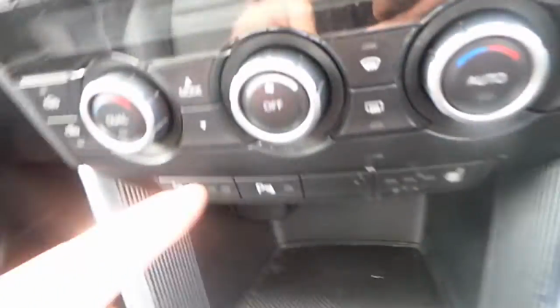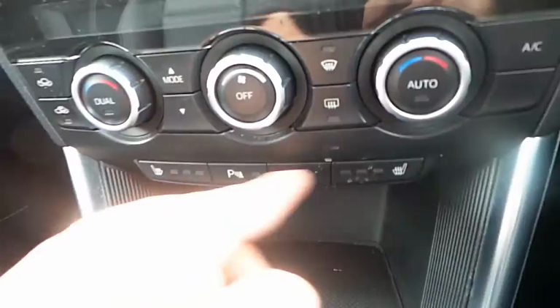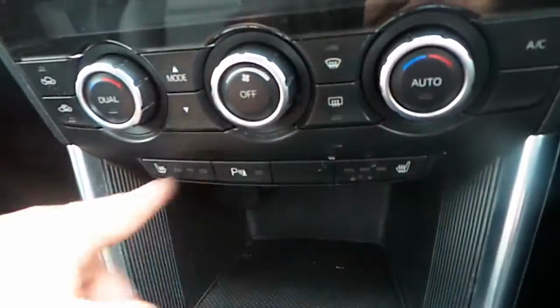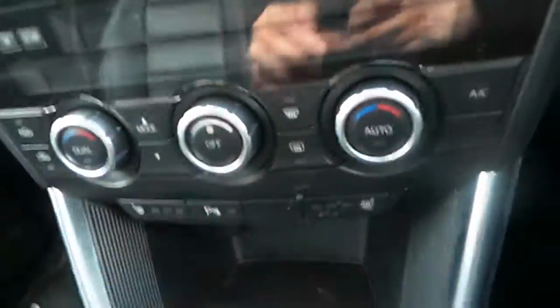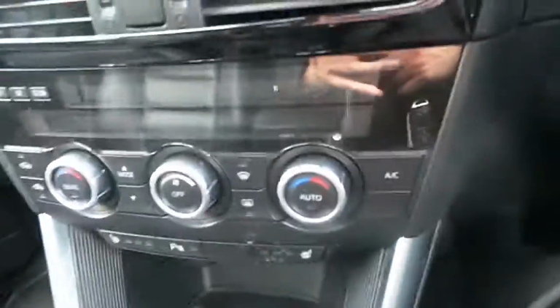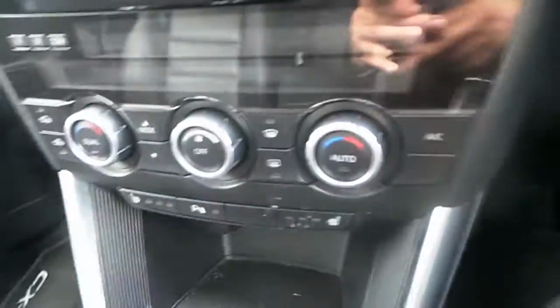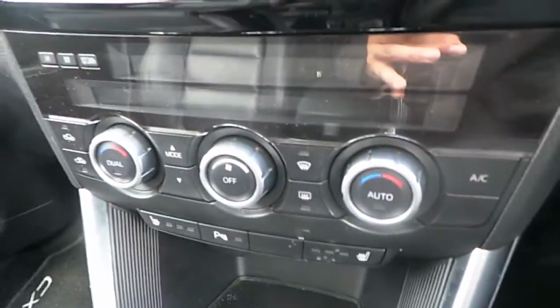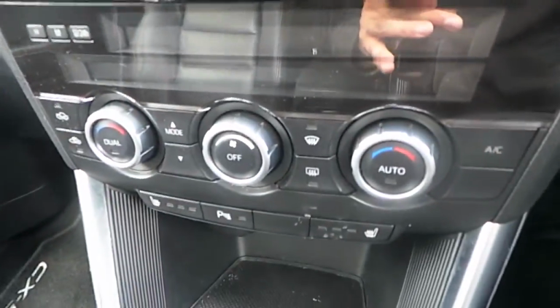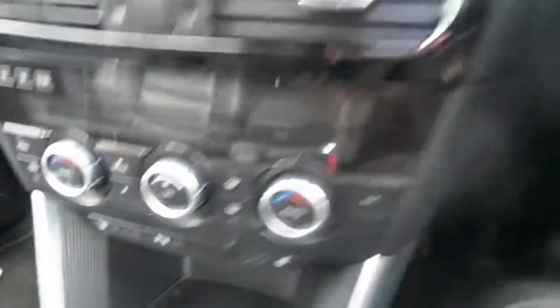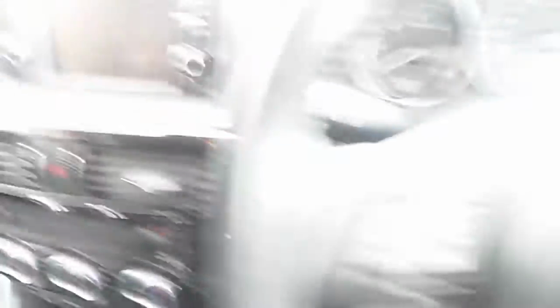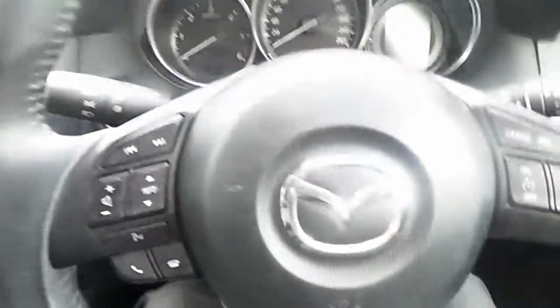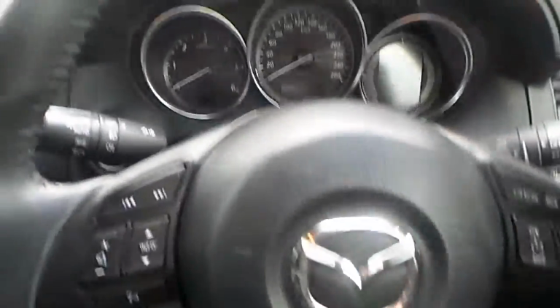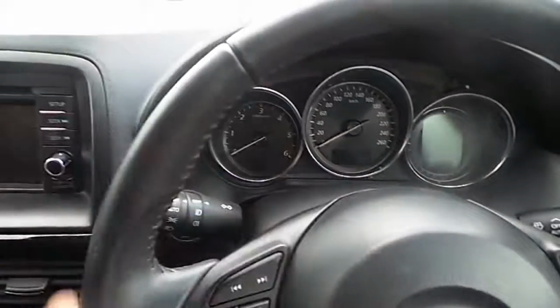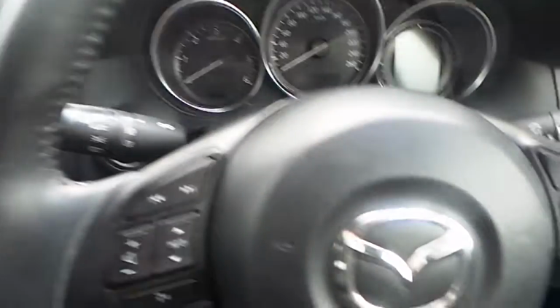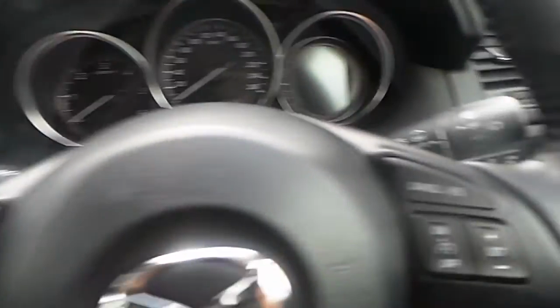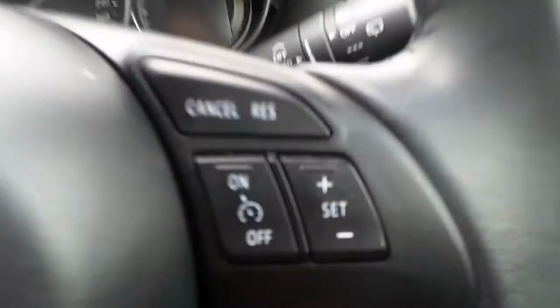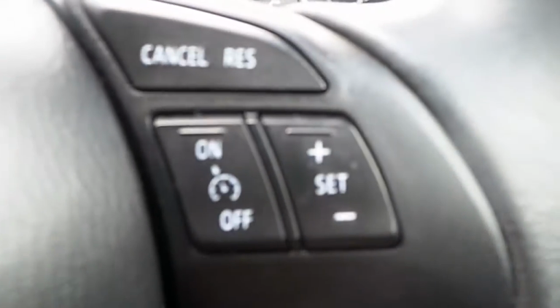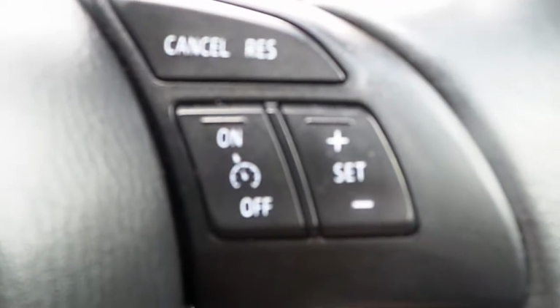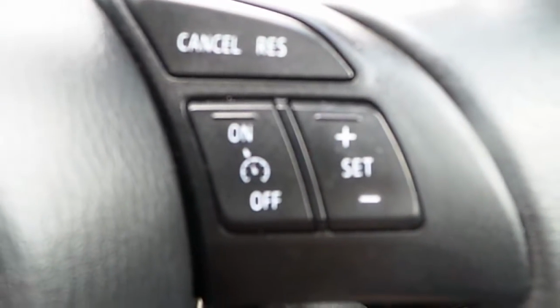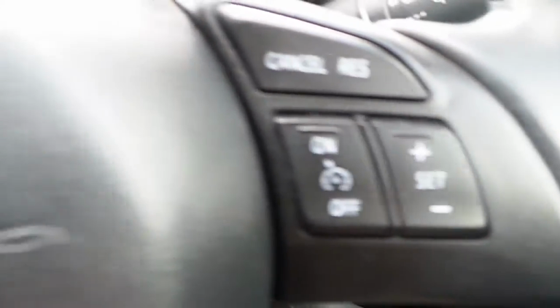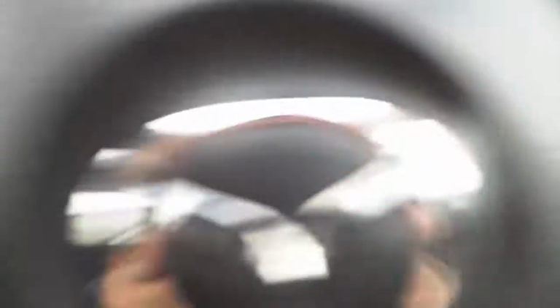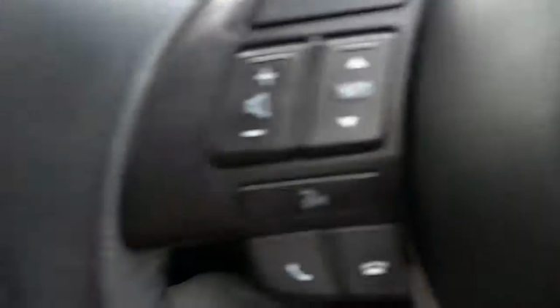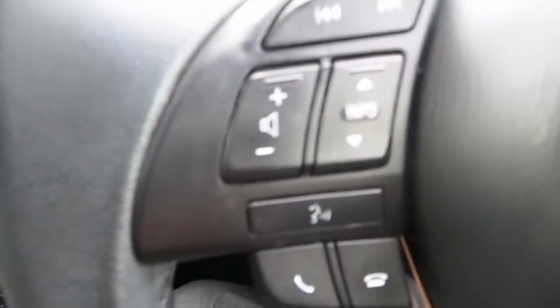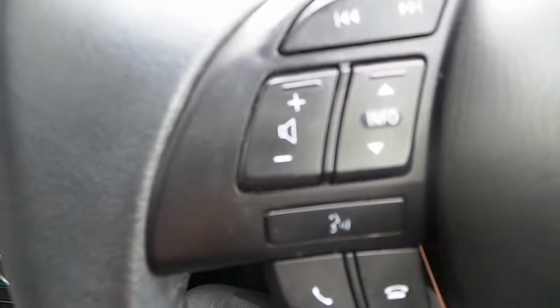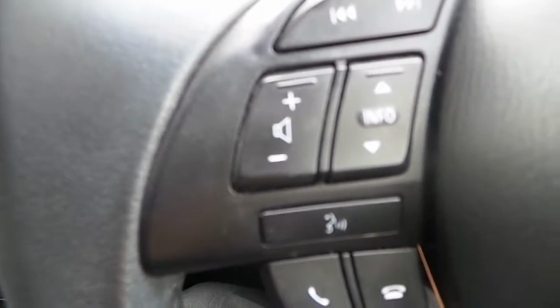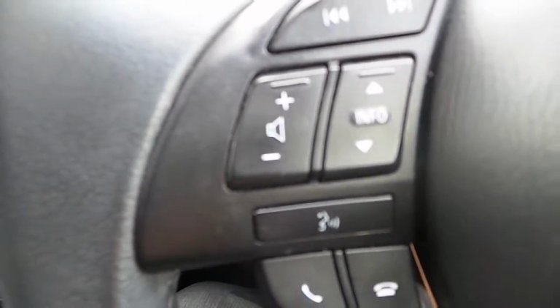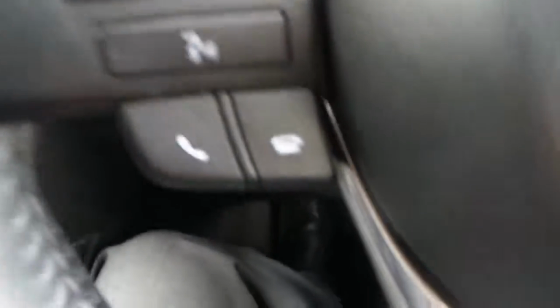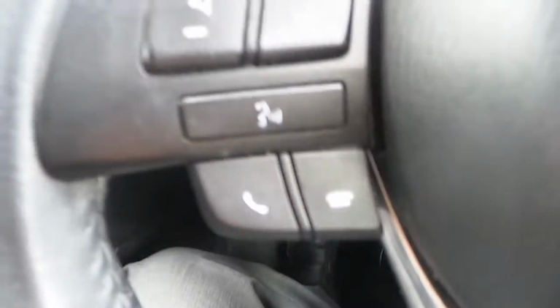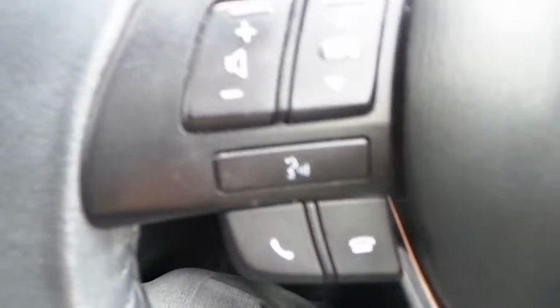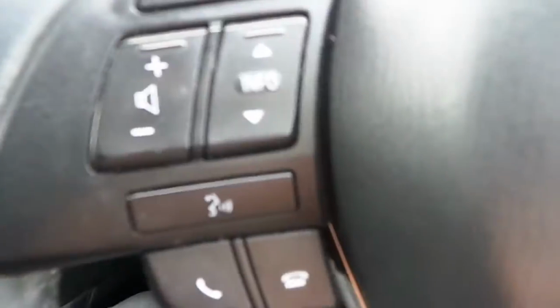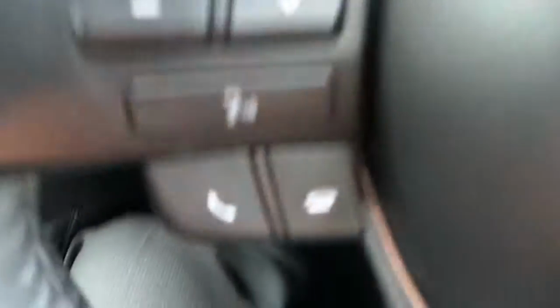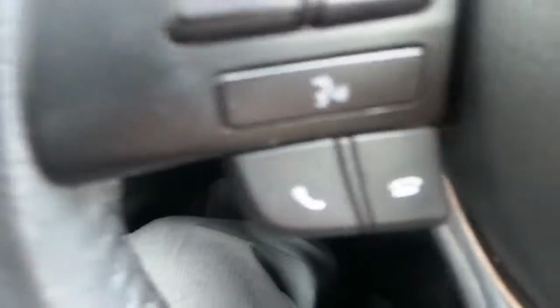It also has park assist, heated seats for both the passenger and the driver, and a three spoke leather multi-functional steering wheel with cruise control functions on the right hand side, and telephone and speech controls on the left hand side.